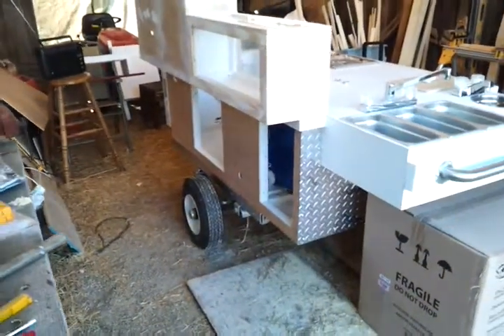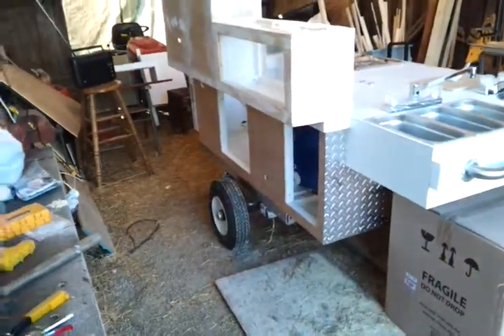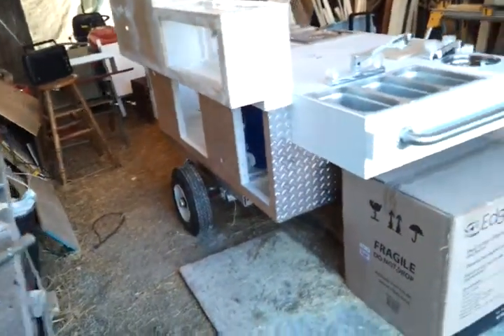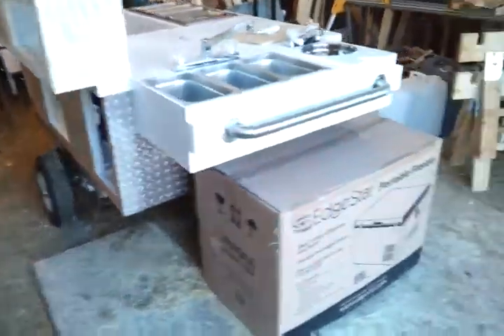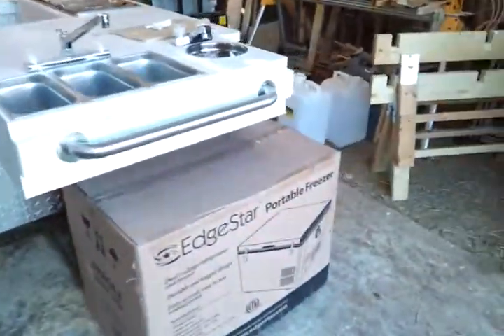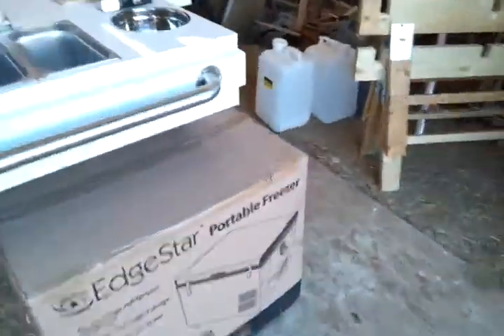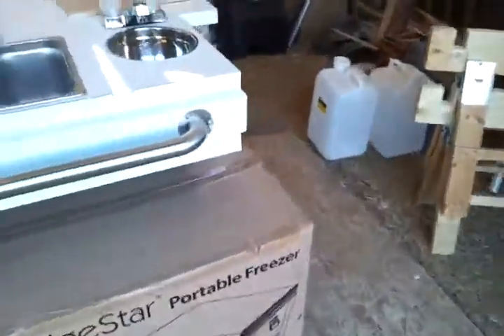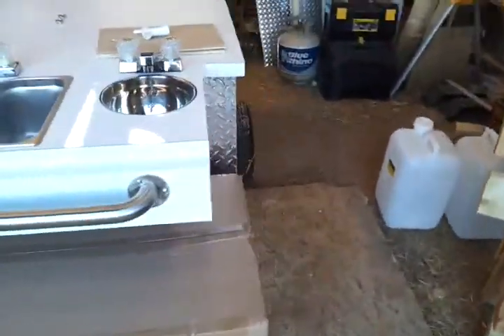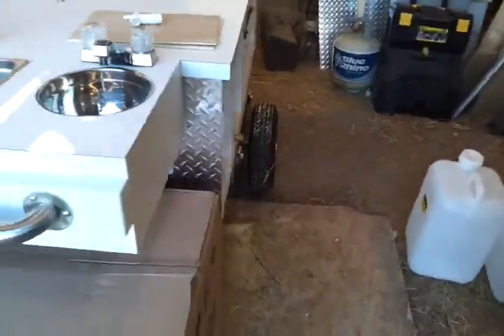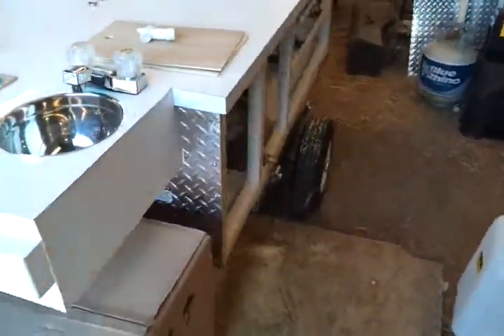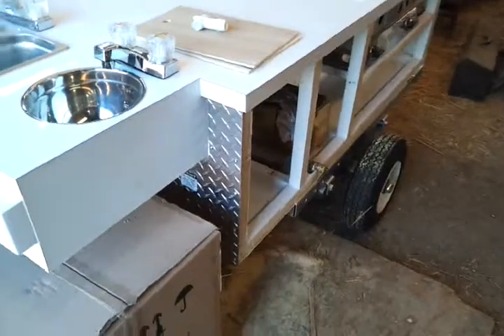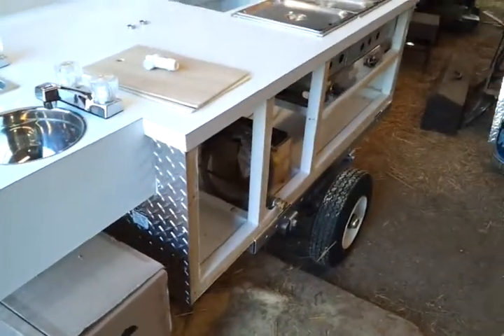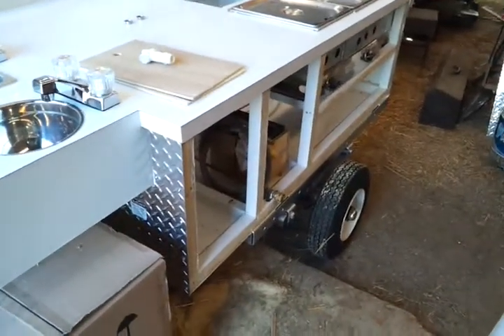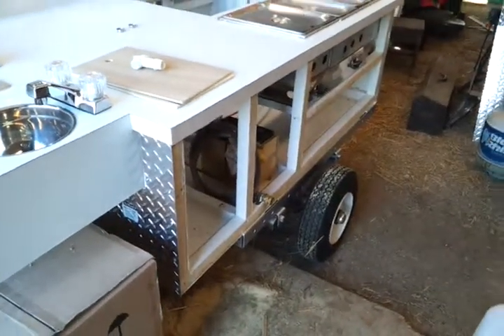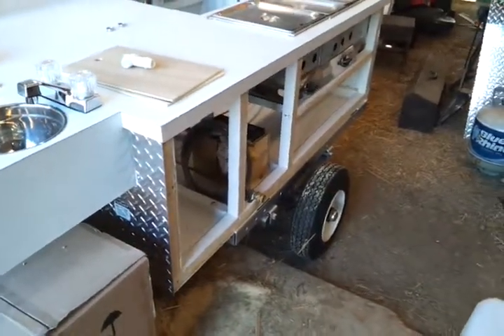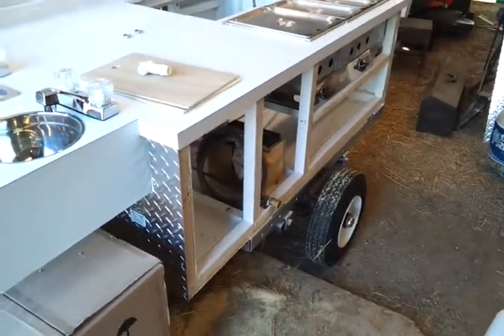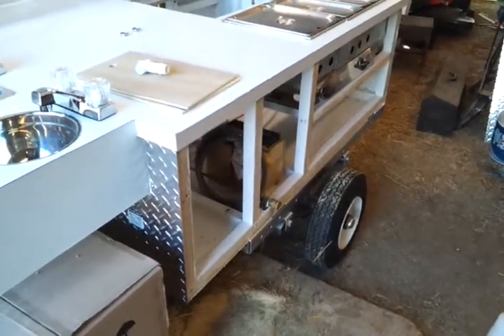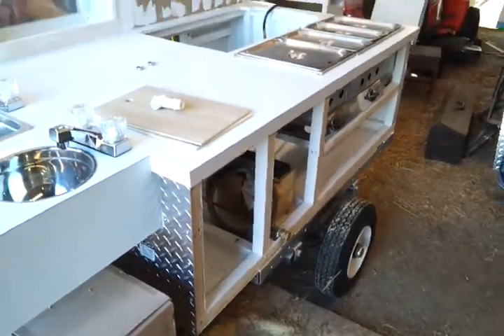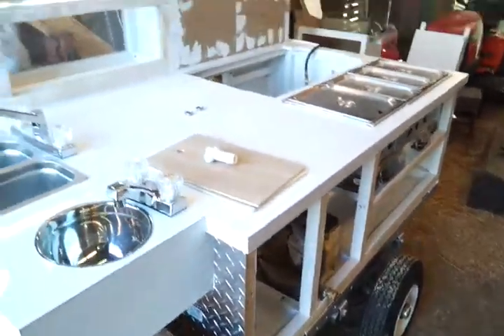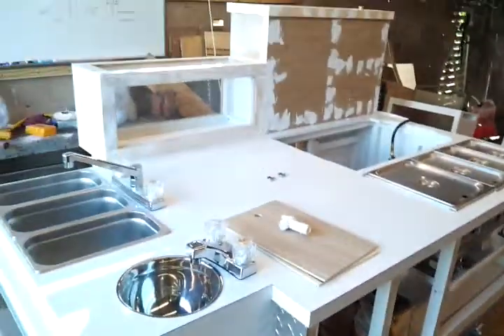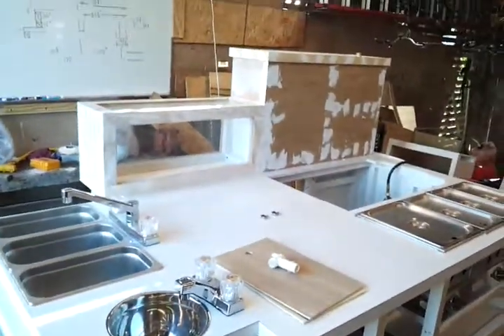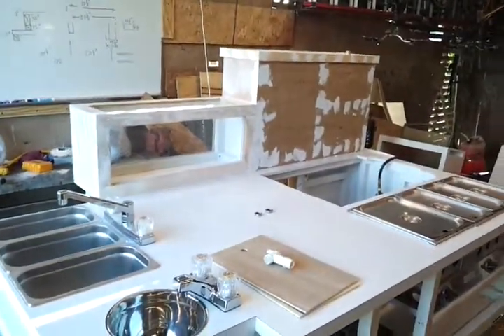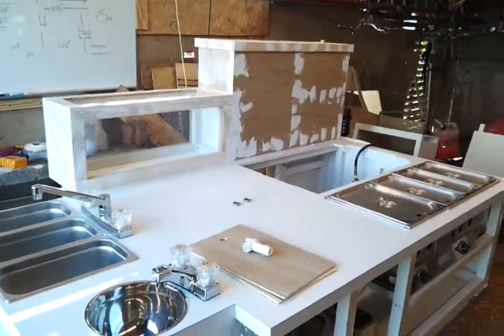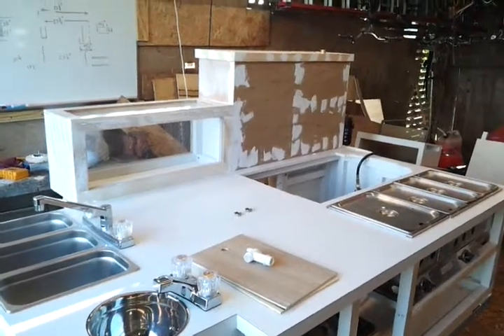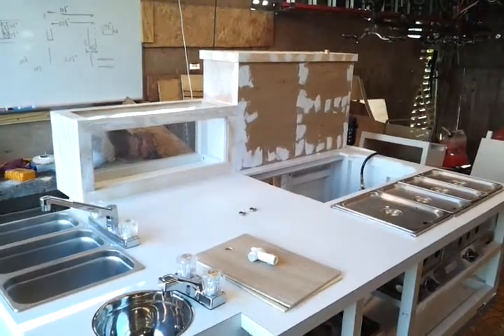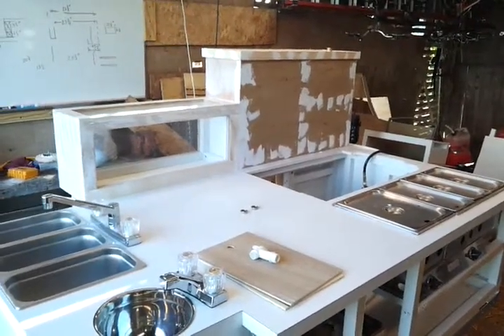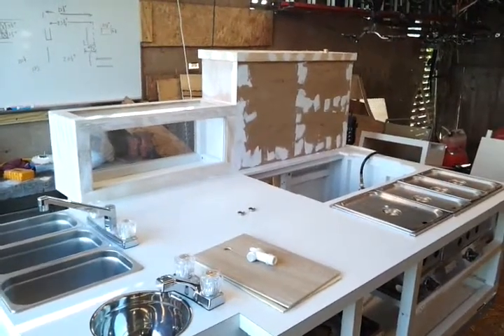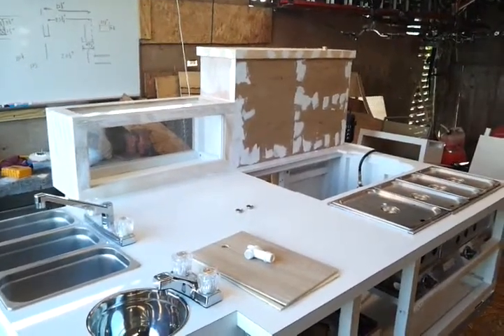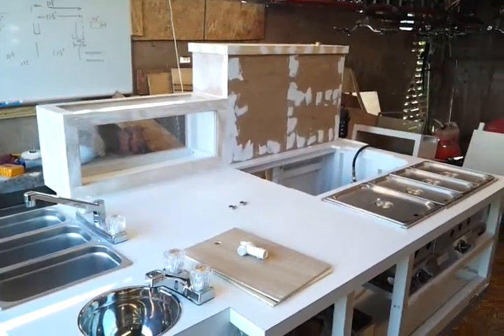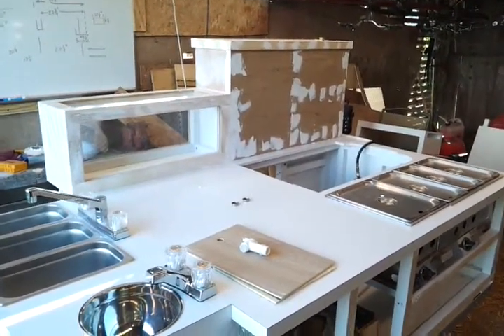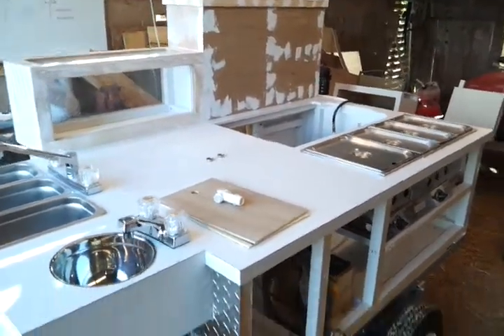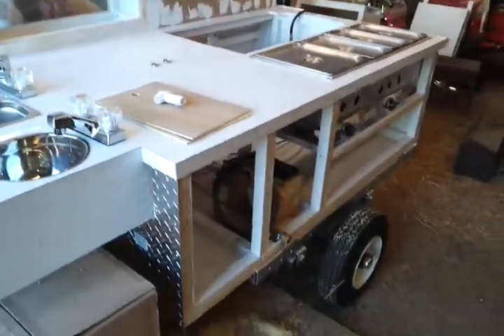on this side of the cart, and then get this other piece on over here. It's probably going to be too cold to paint, but I'd like to get that painted up top and get that done.